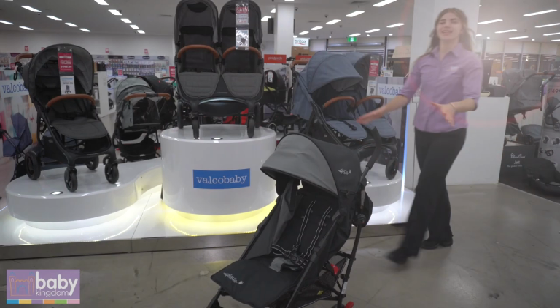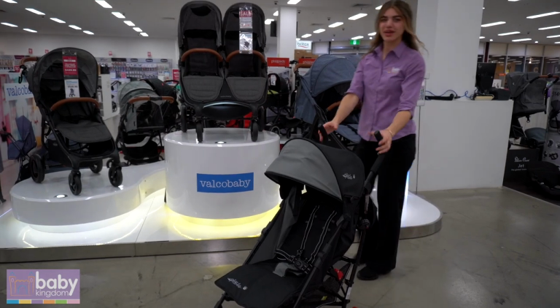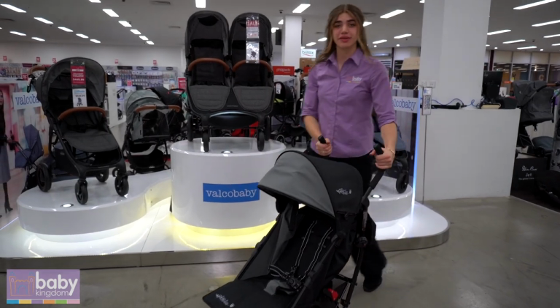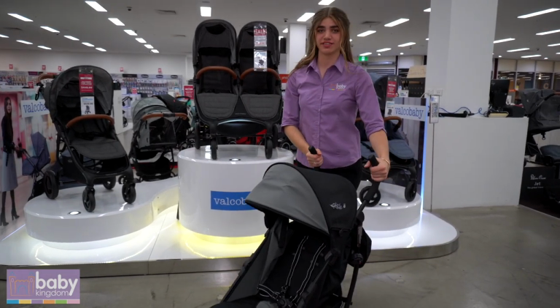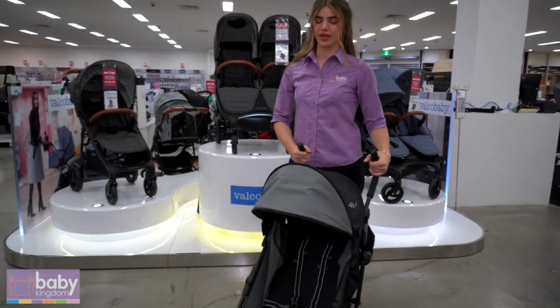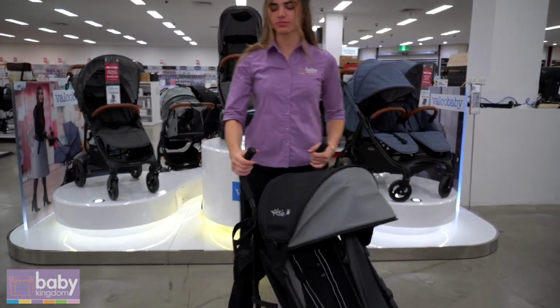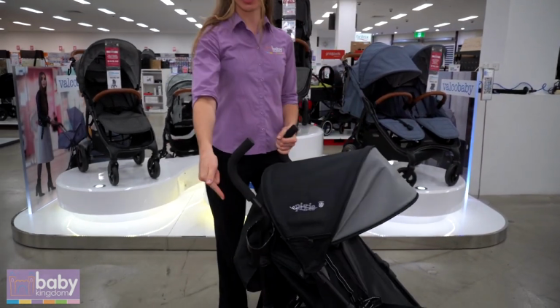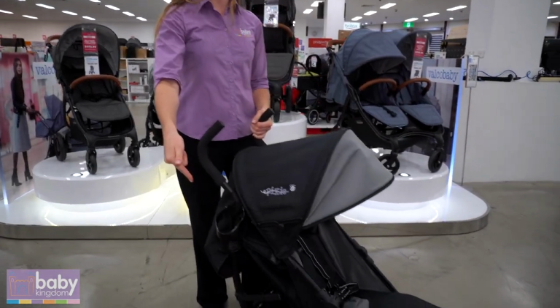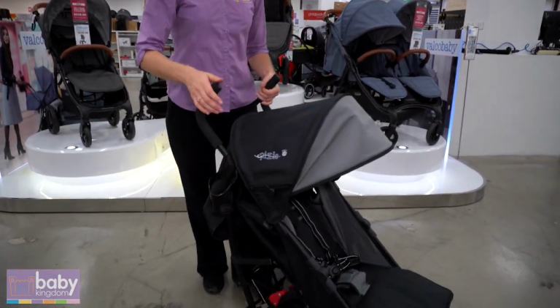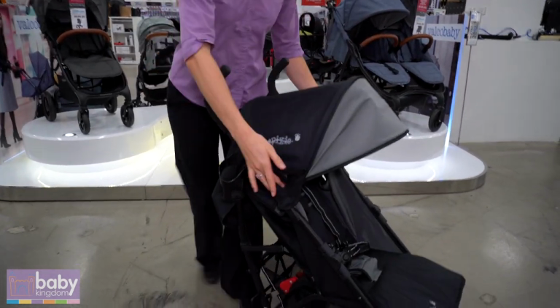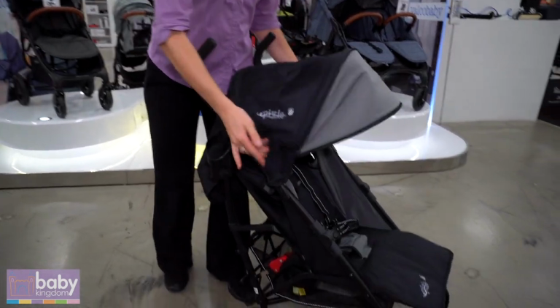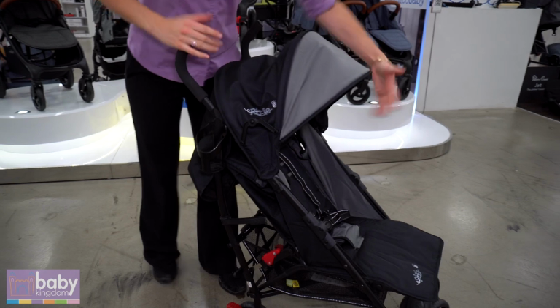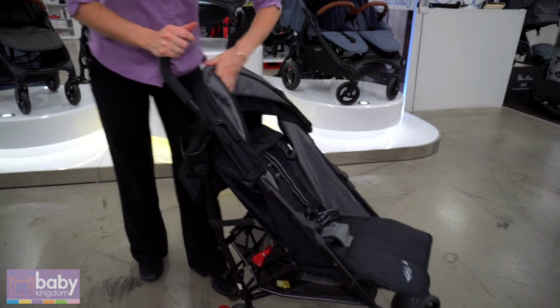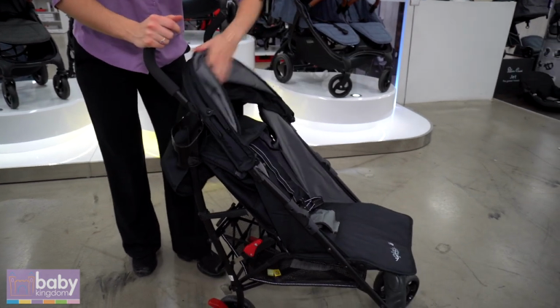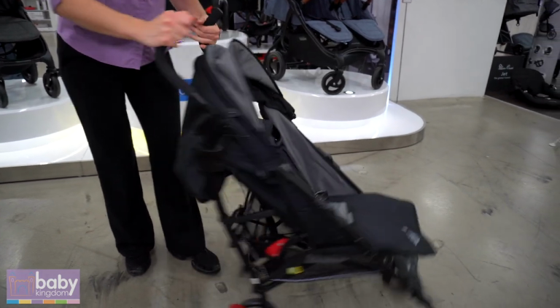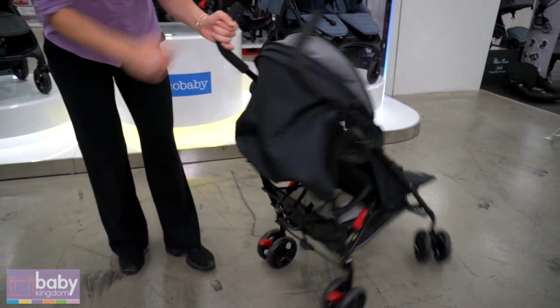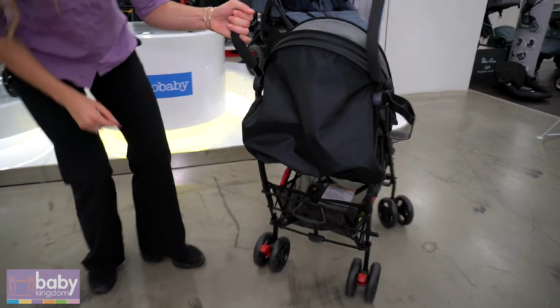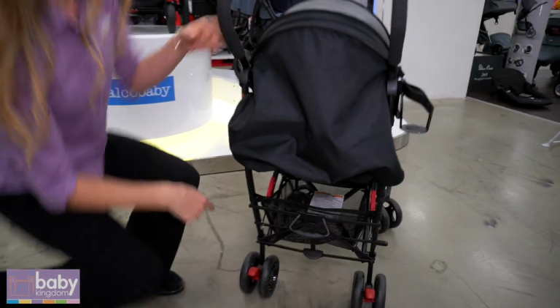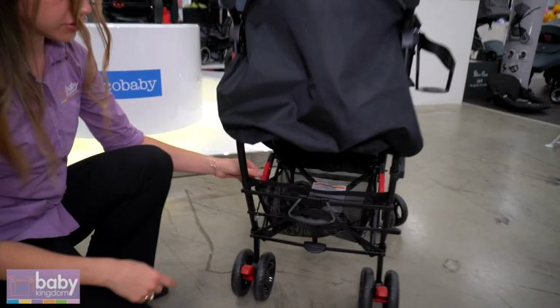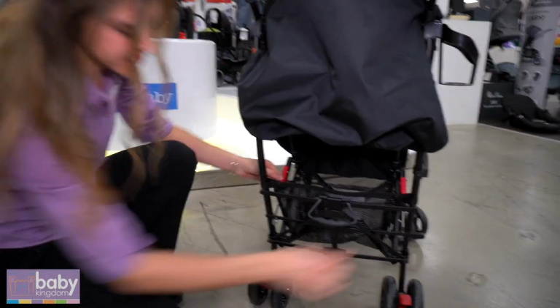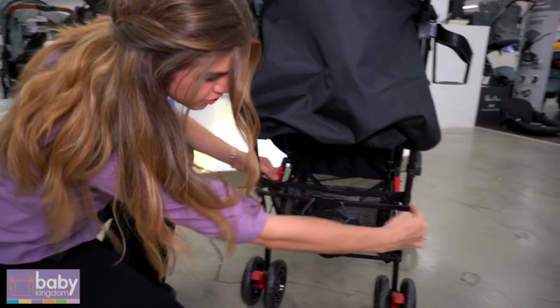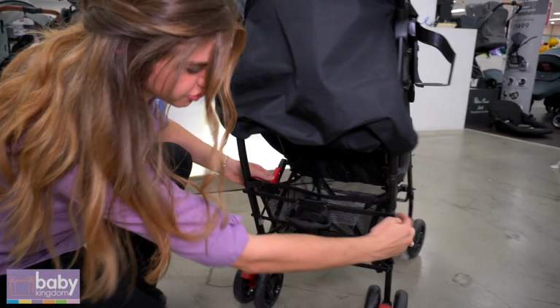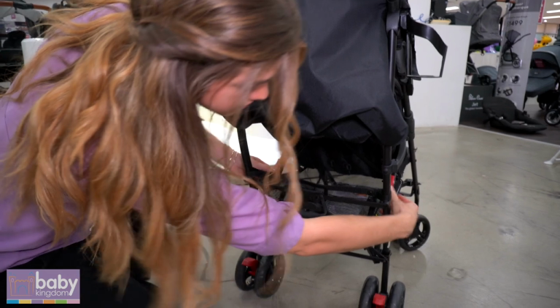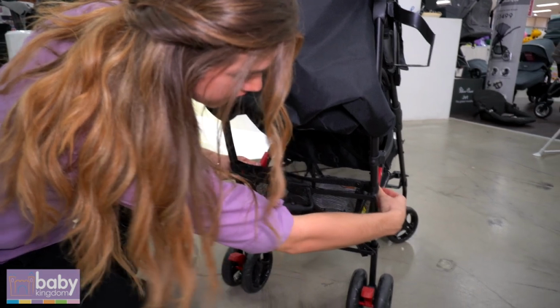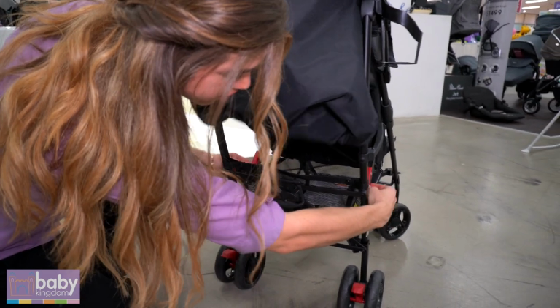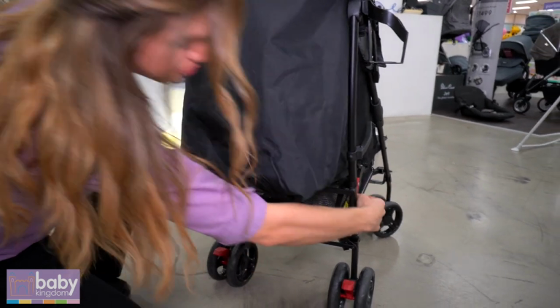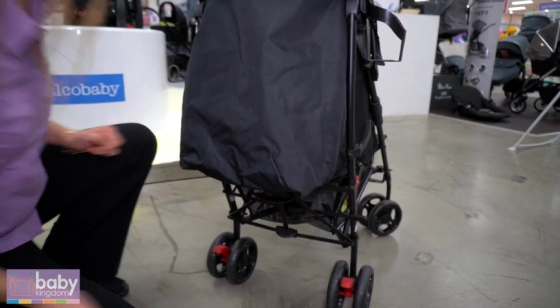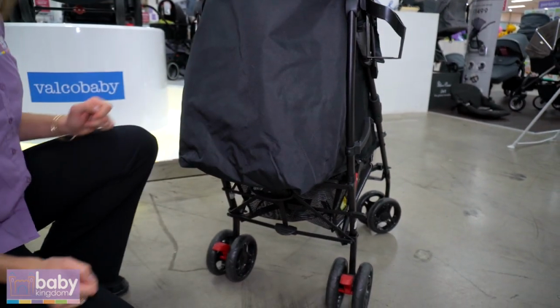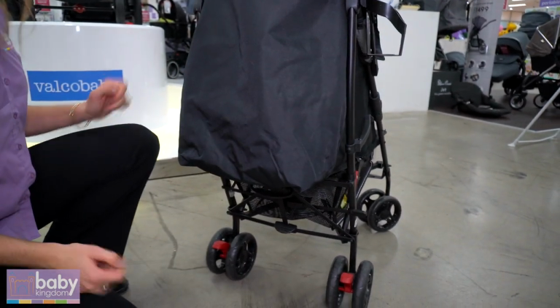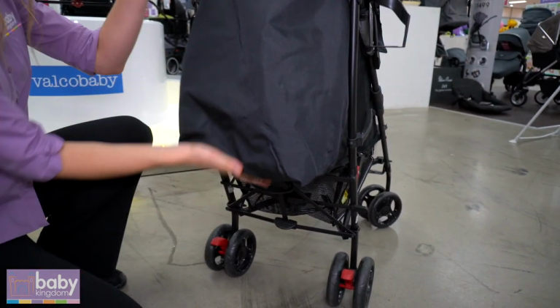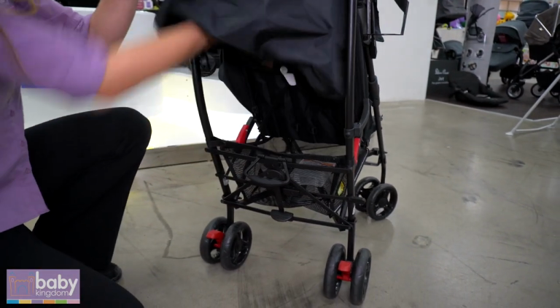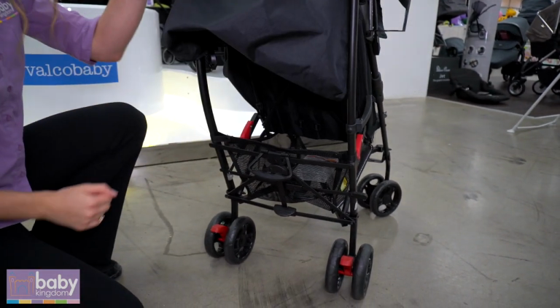Lastly we have the VB Pixie Stroller, which comes with a cupholder included. The canopy folds back just like so. Adjusting your seat recline — on the sides here you have these little red notches. Give those a pinch and pull them down to recline like that, then push to lift back up.